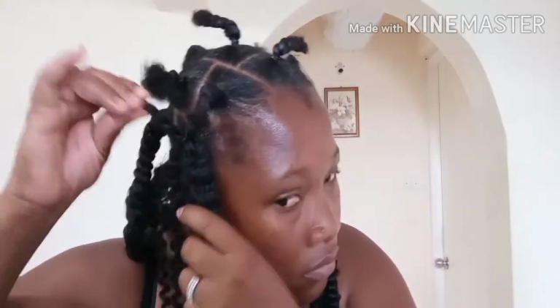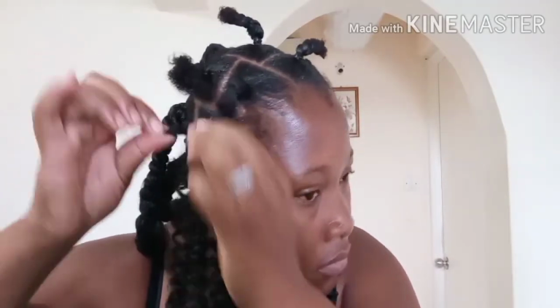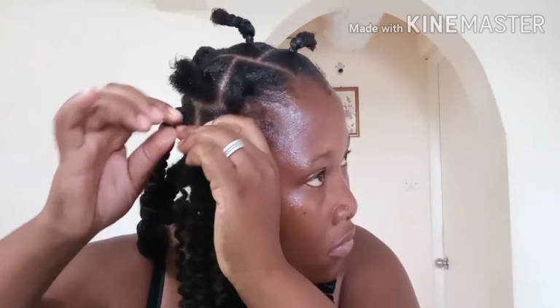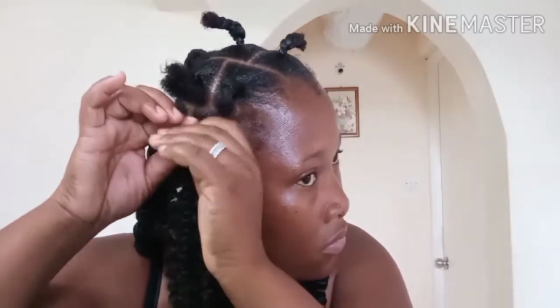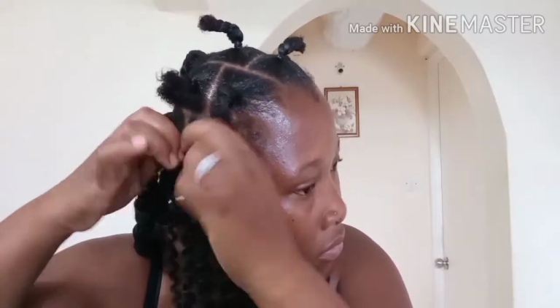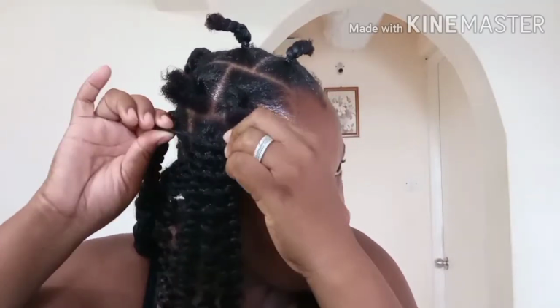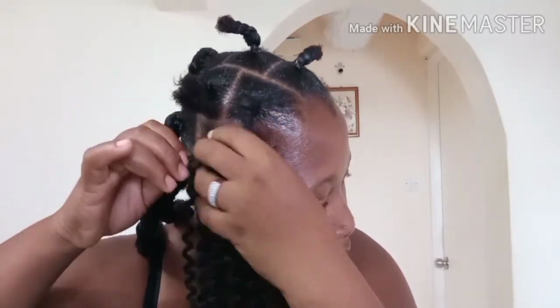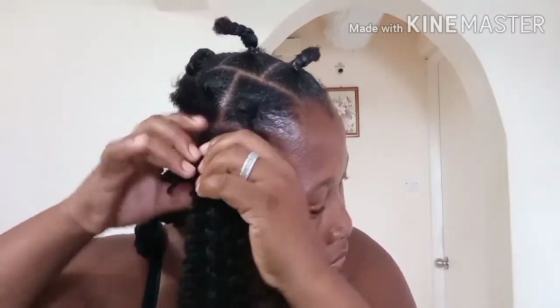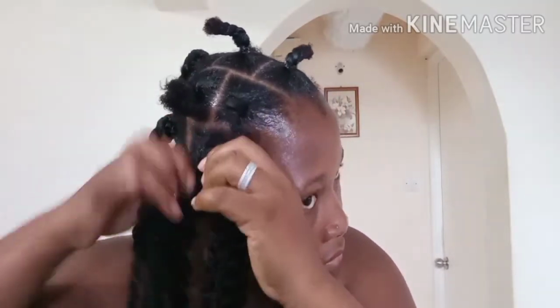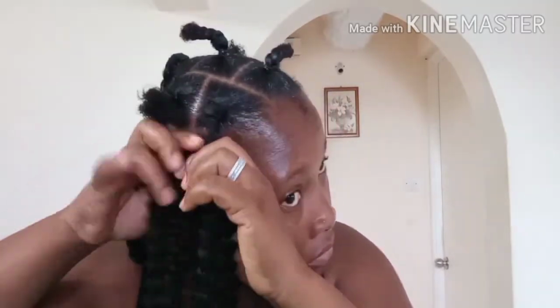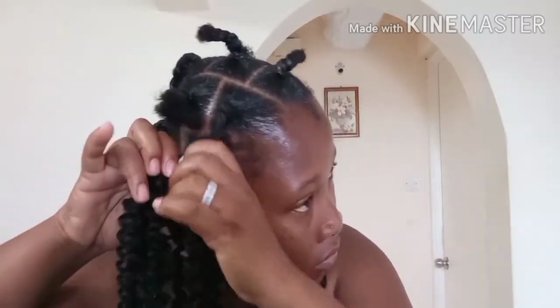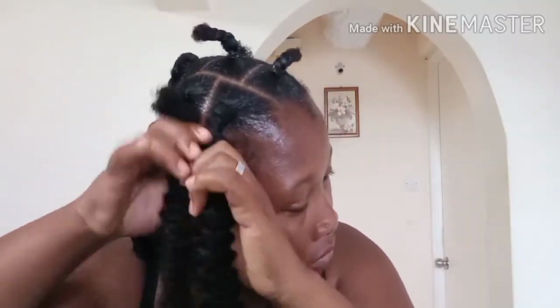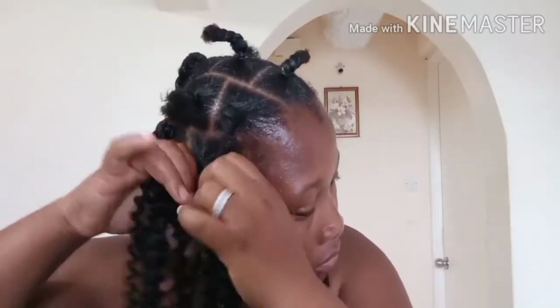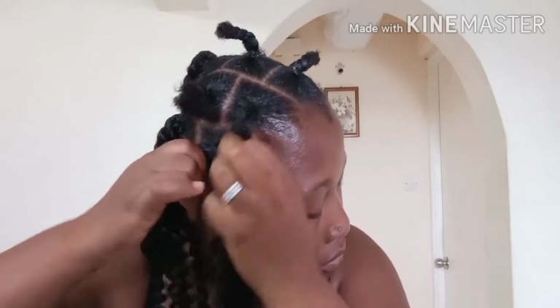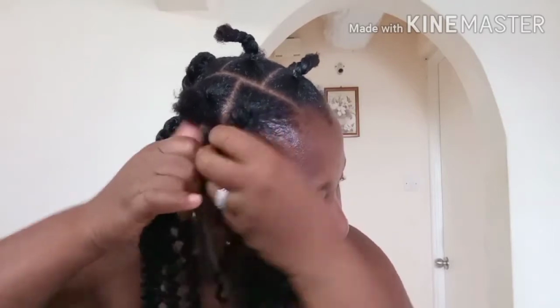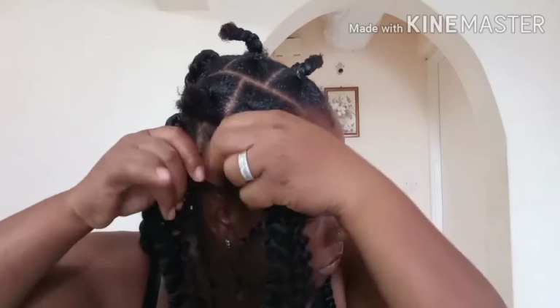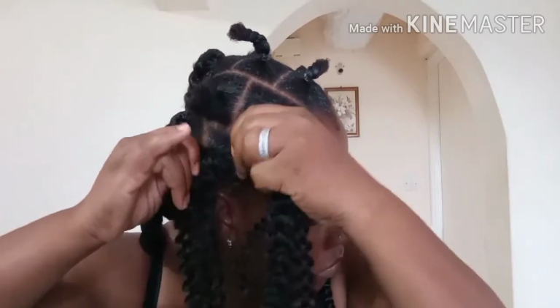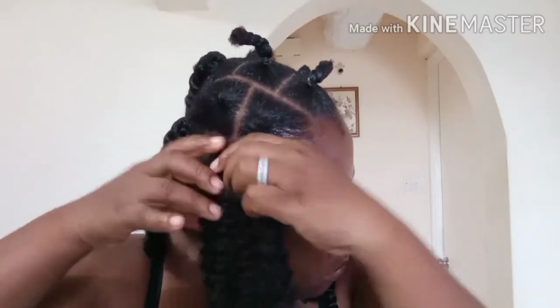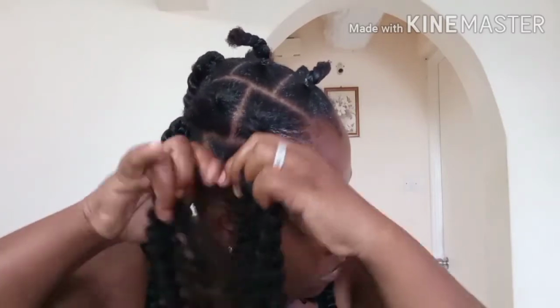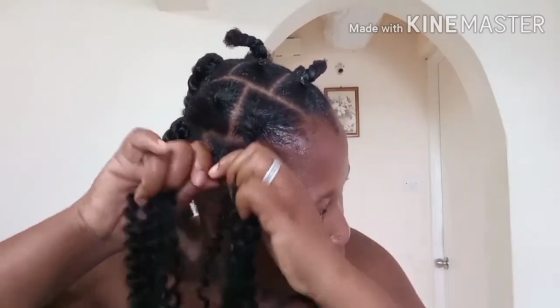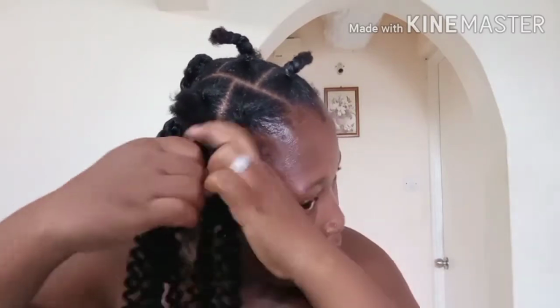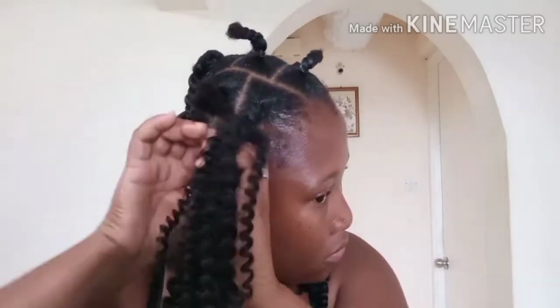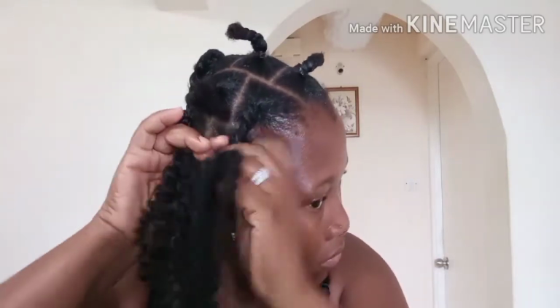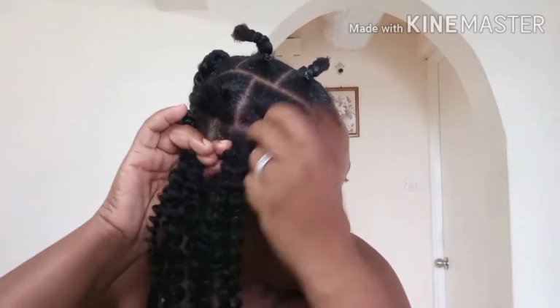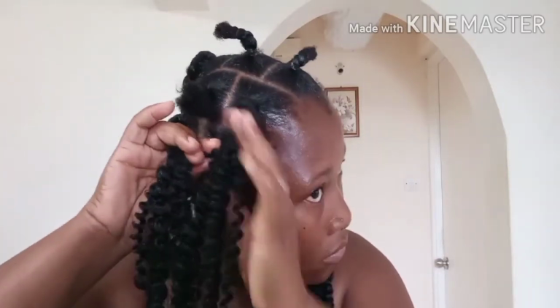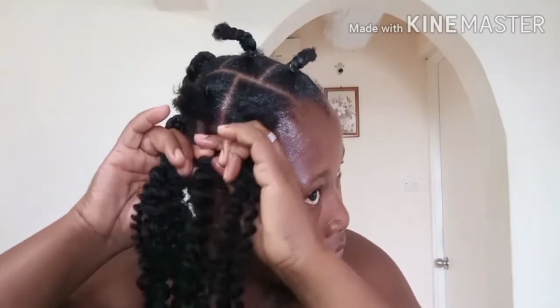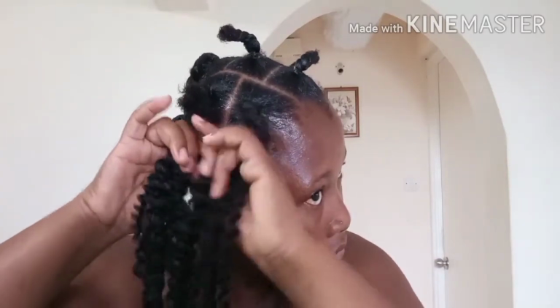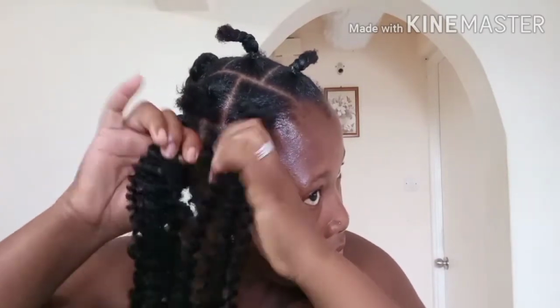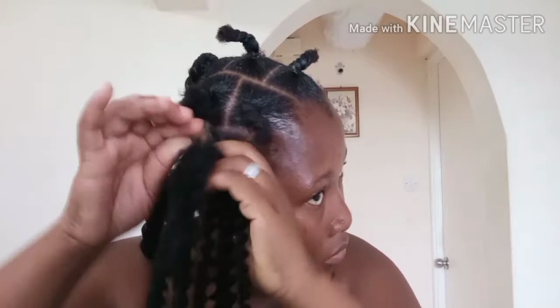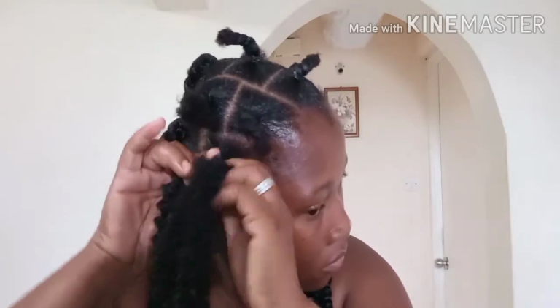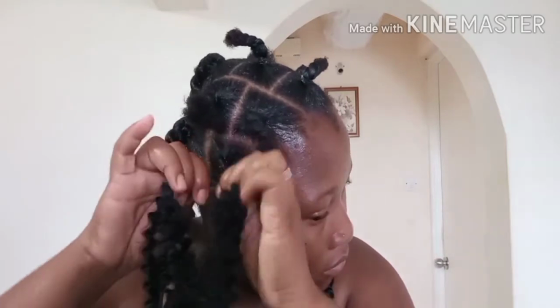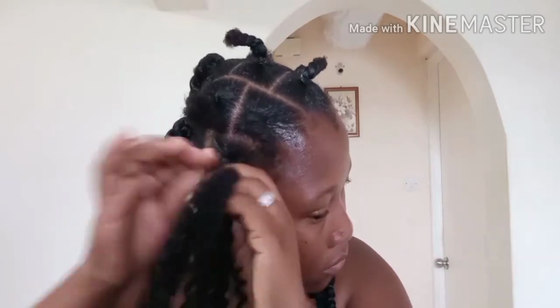You can see I'm undoing the twist on my hair now, then I stretch it to get it tightened to the root, then I twist it again.